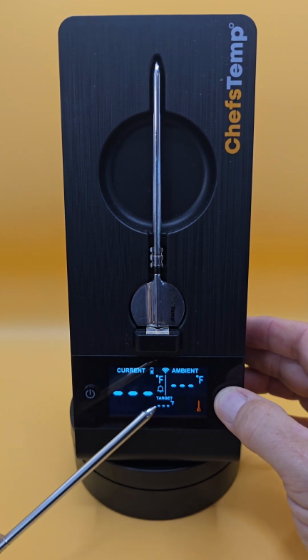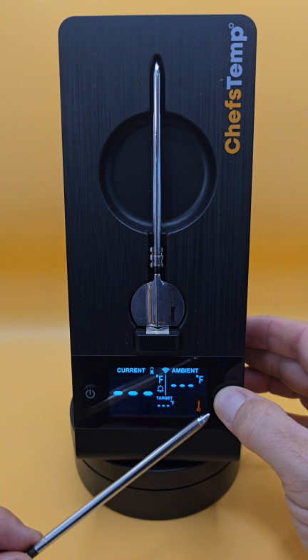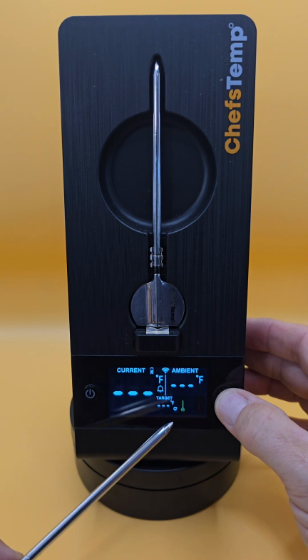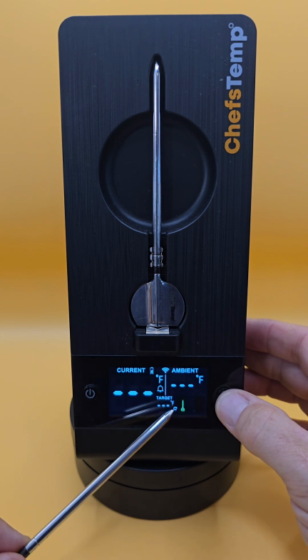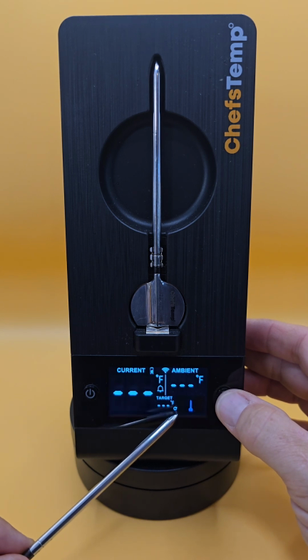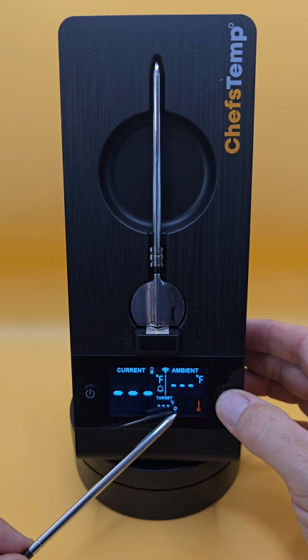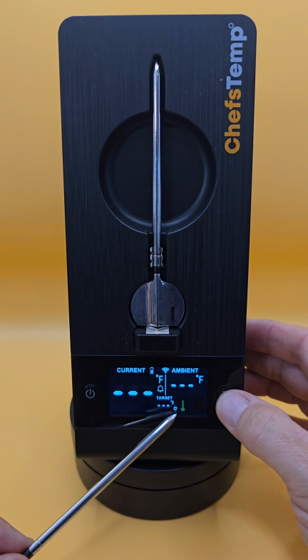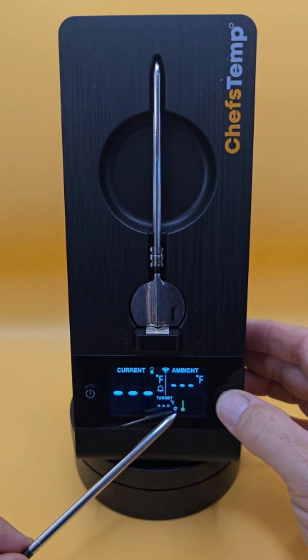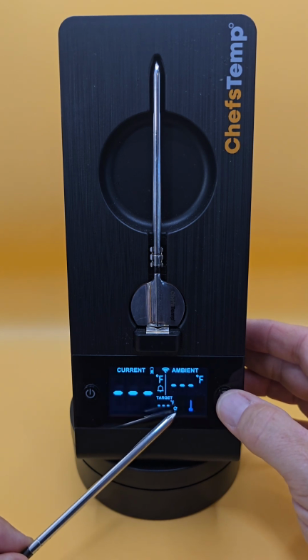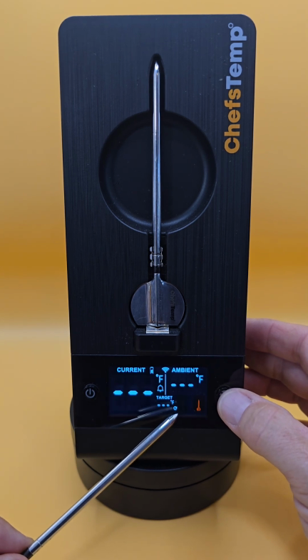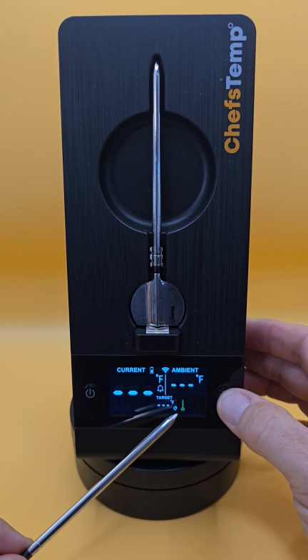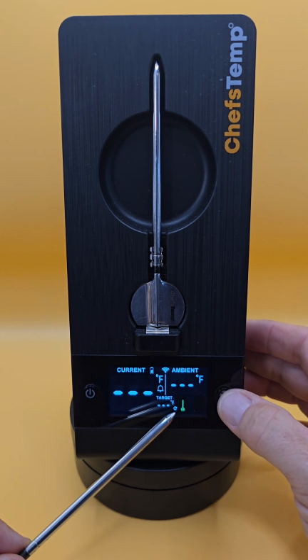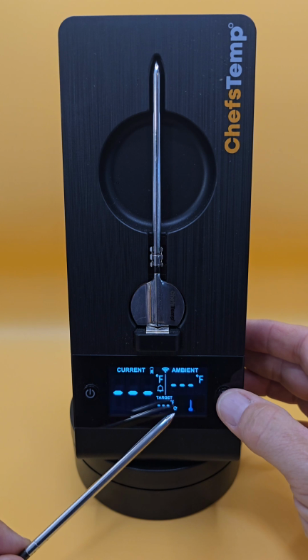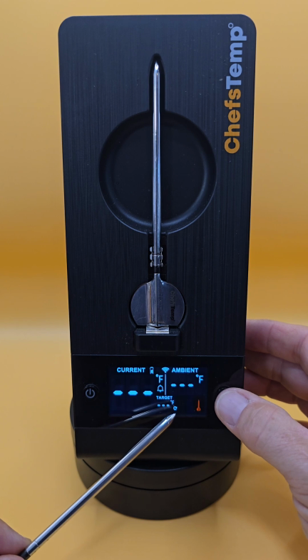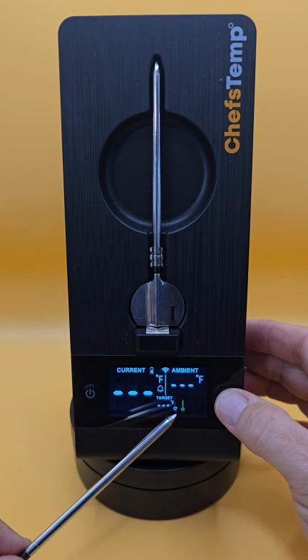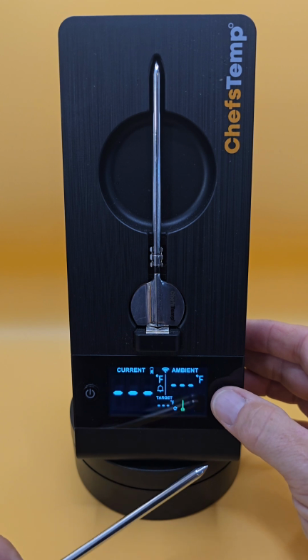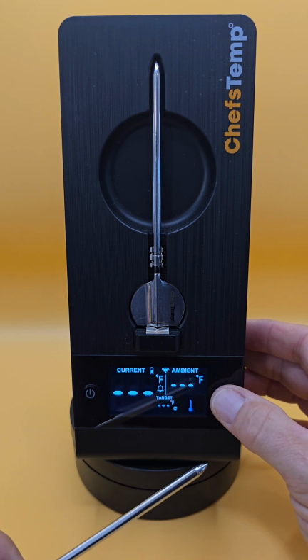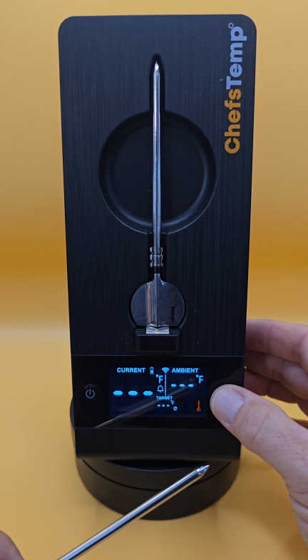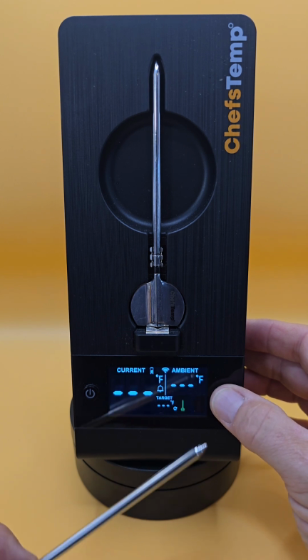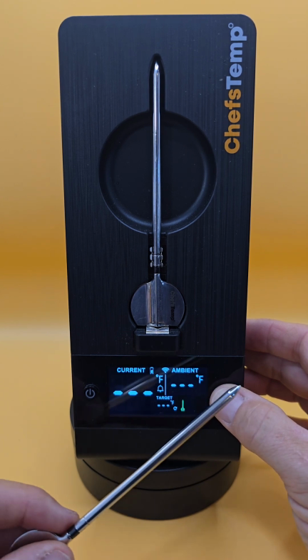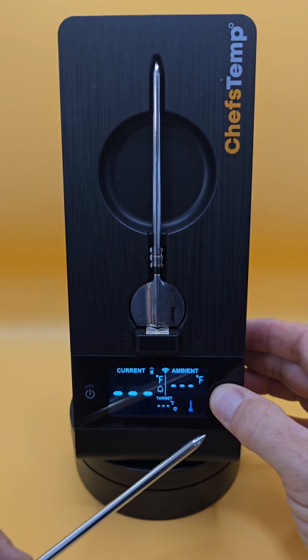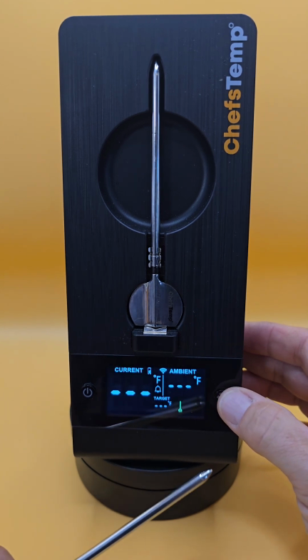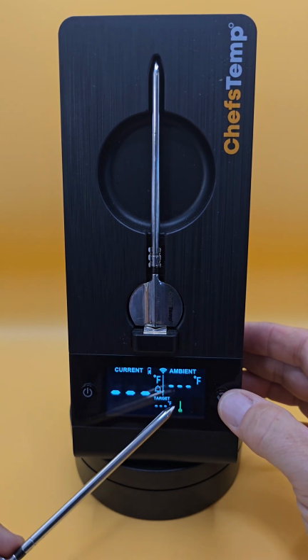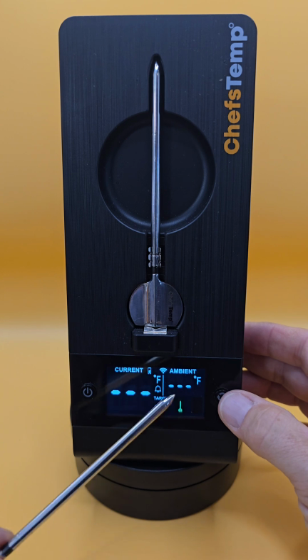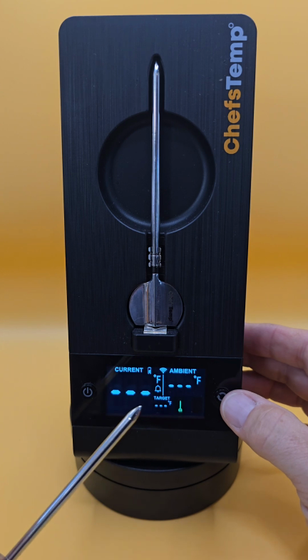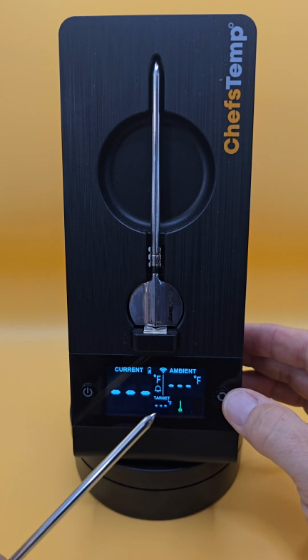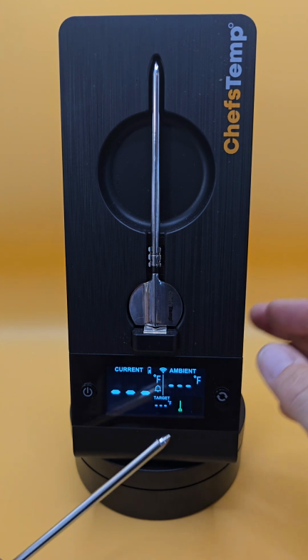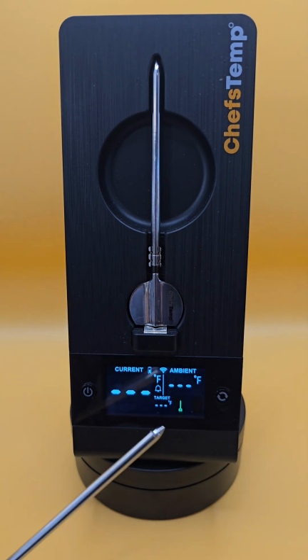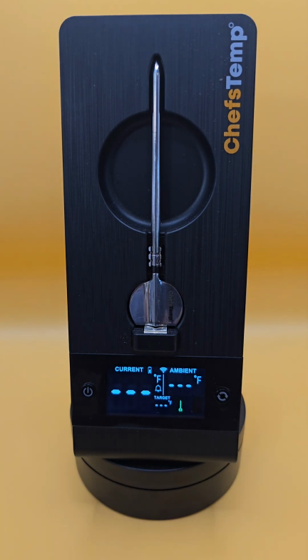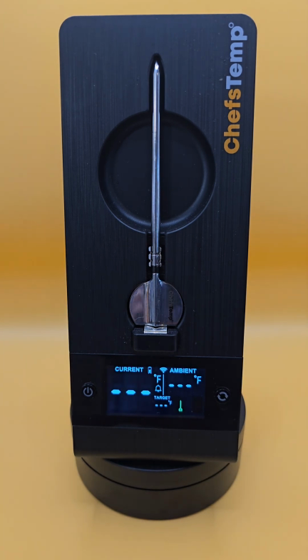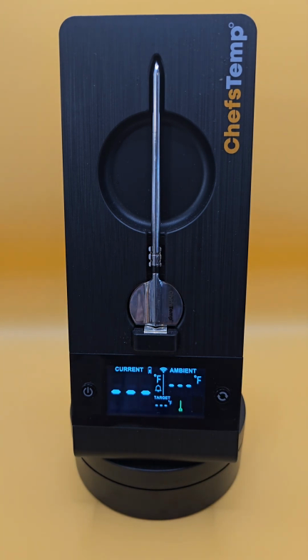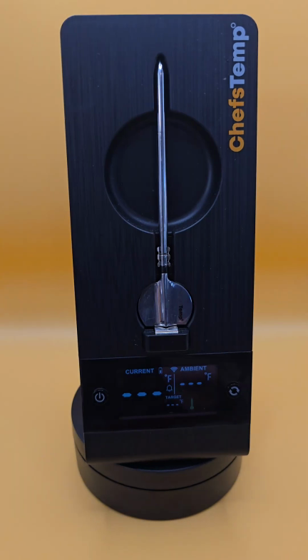And just like the S1, if I press it again, you will see the cycle icon right here. And that cycles through all three possible probes. And if I press it one more time, it goes back to probe number 1.